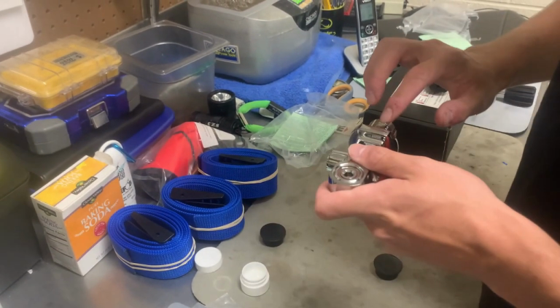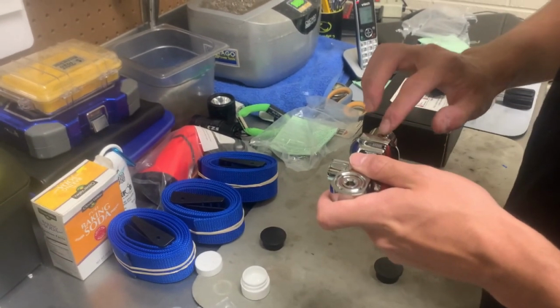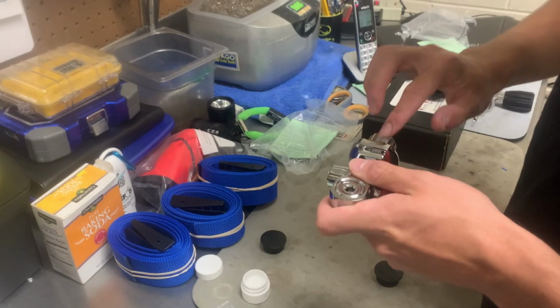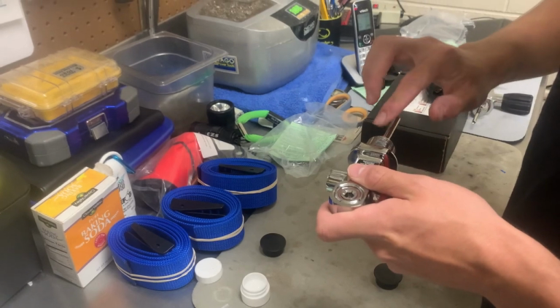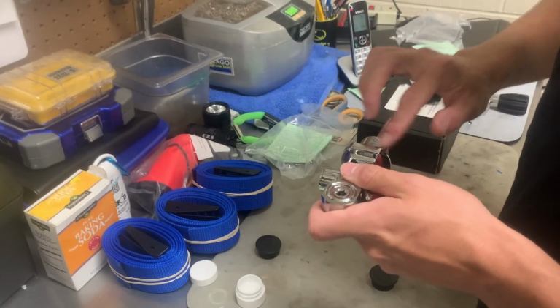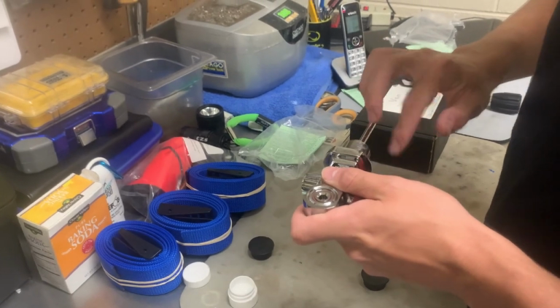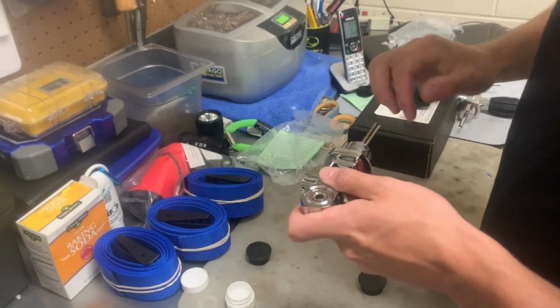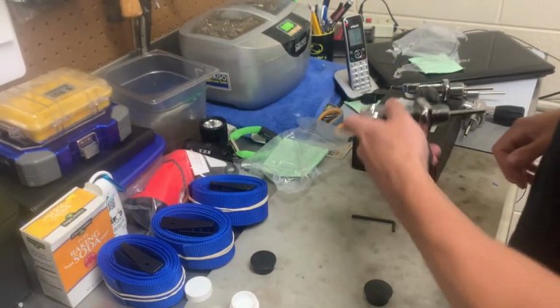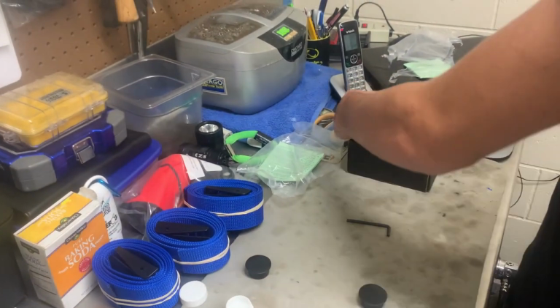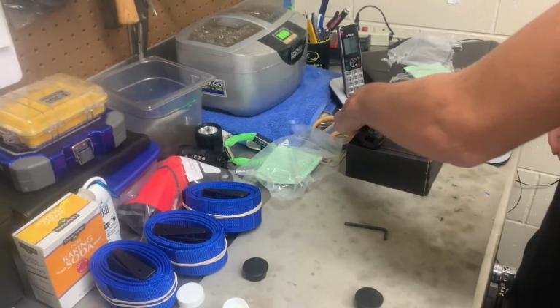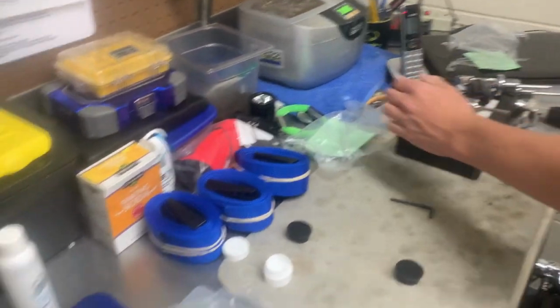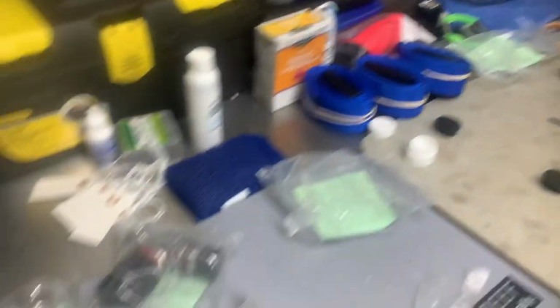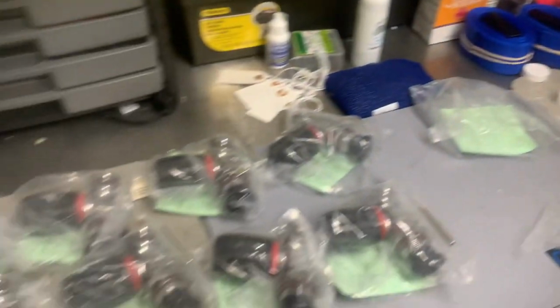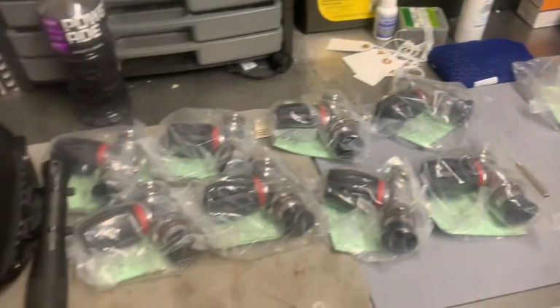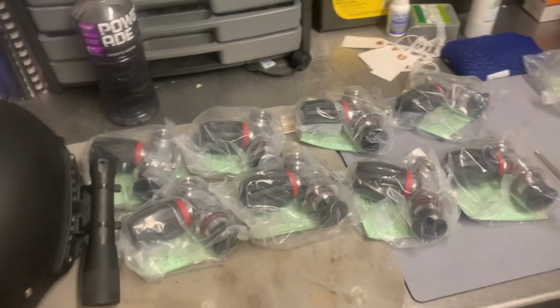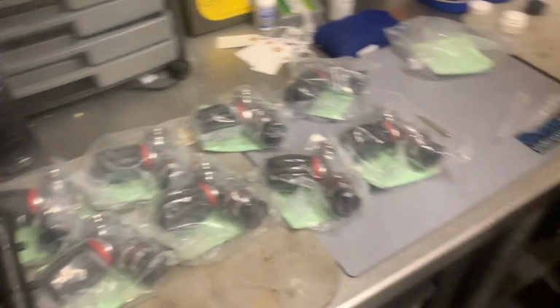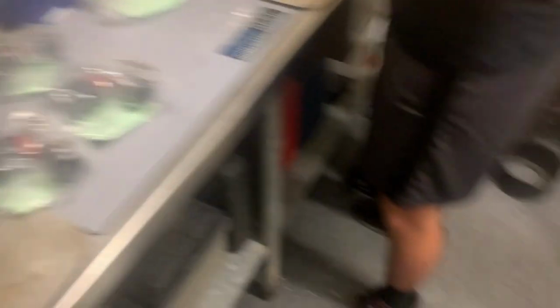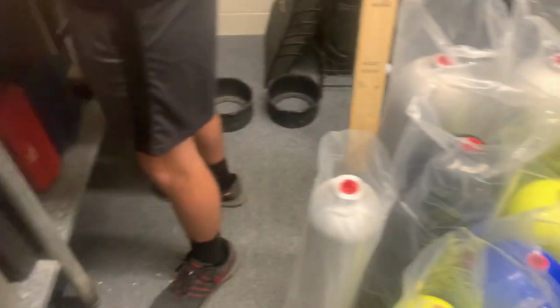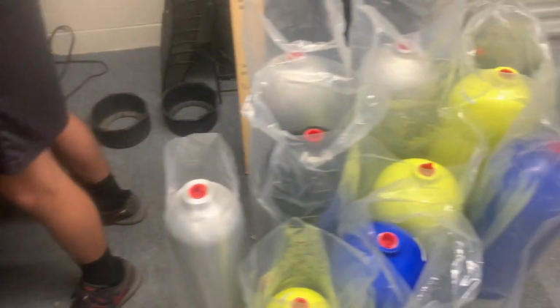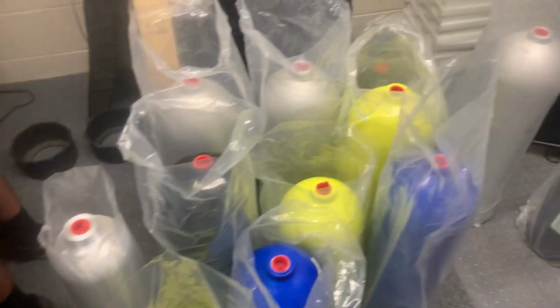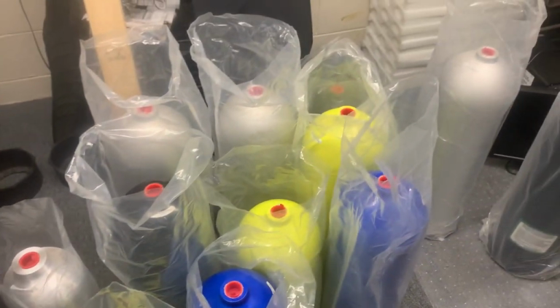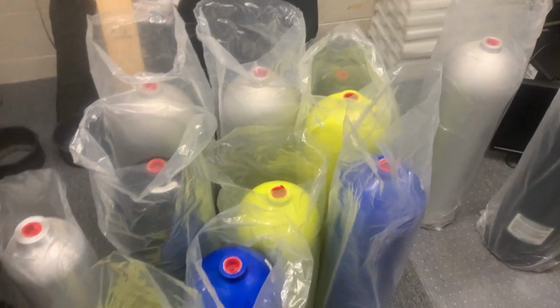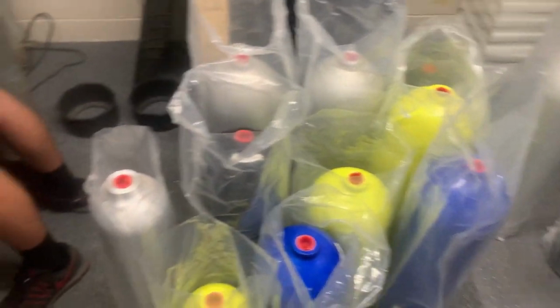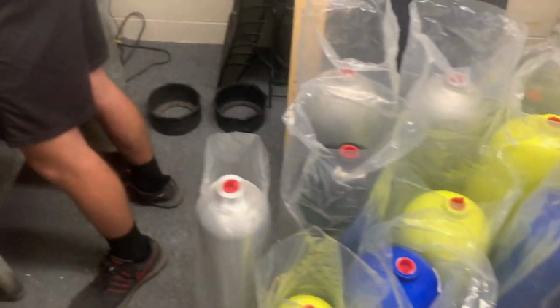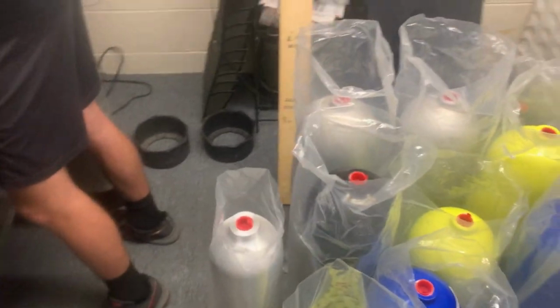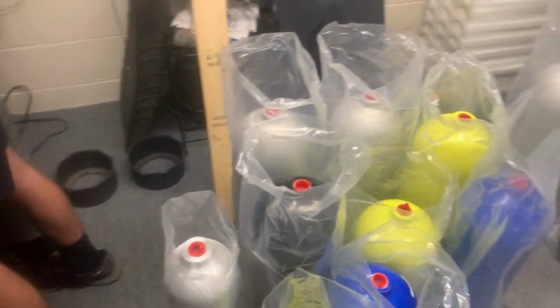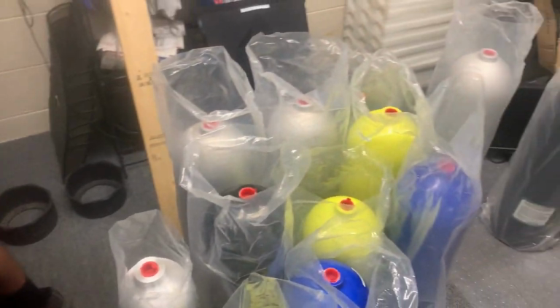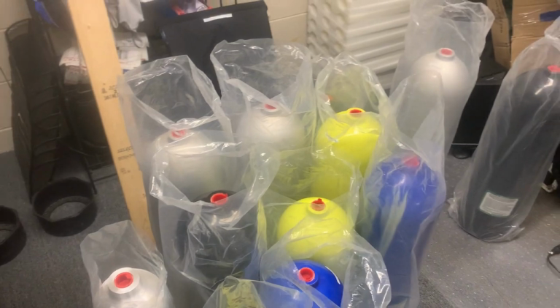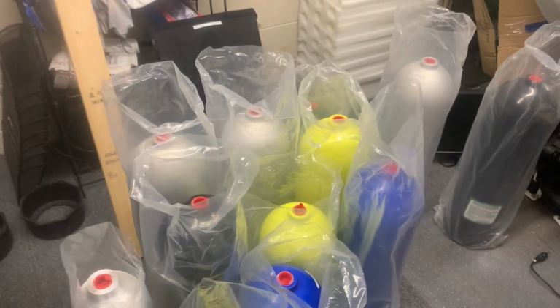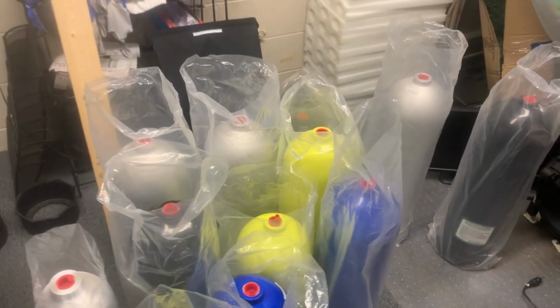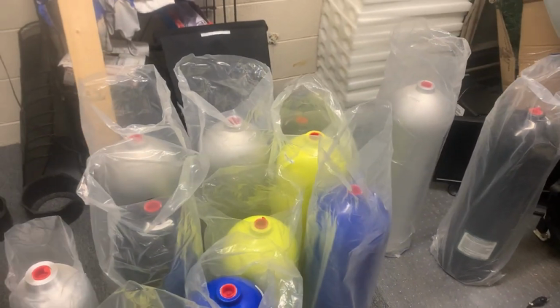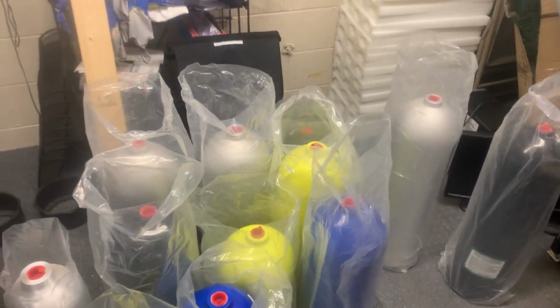Just putting a little bit of silicone there. And then once we get the rest of these done, we will move on to the visual inspection of the cylinders themselves. We'll get the valves installed, and then, of course, we will show you pumping them up.